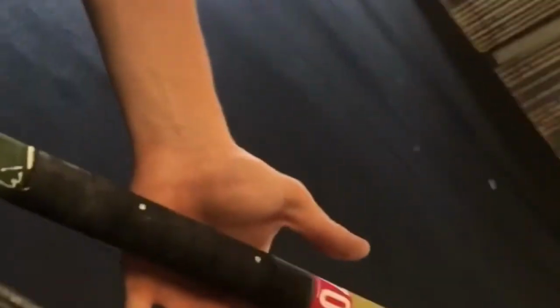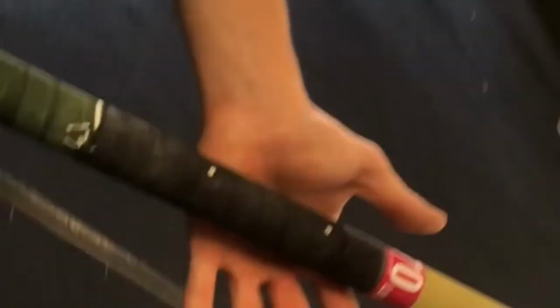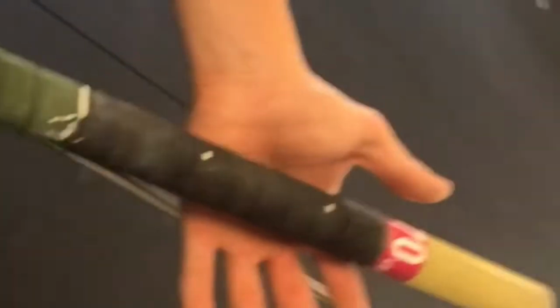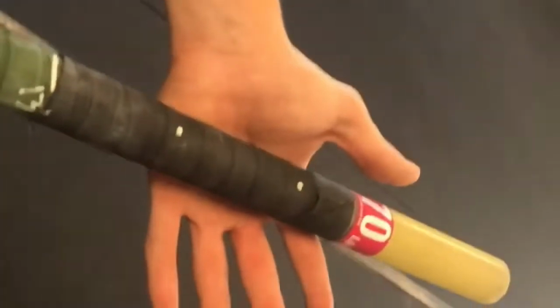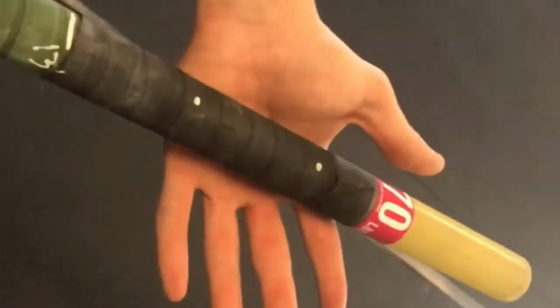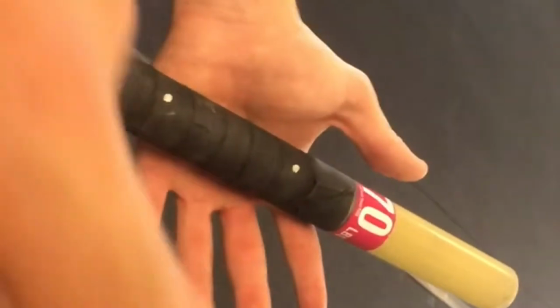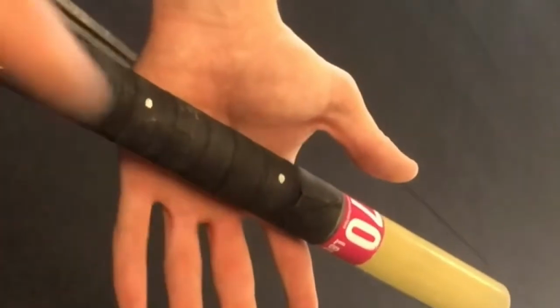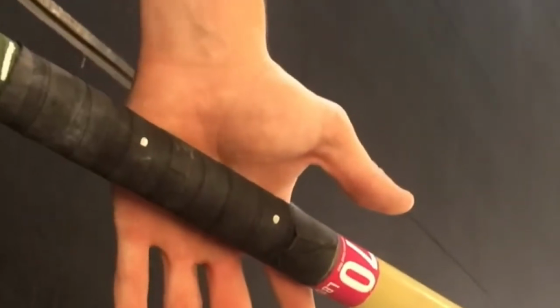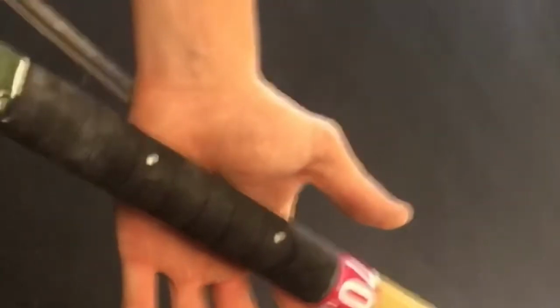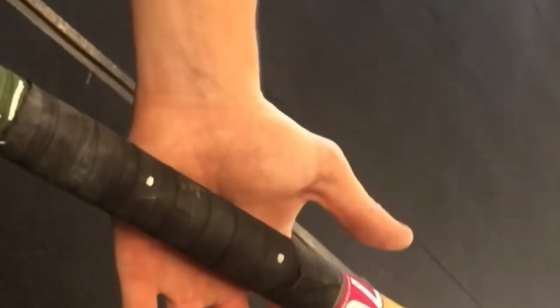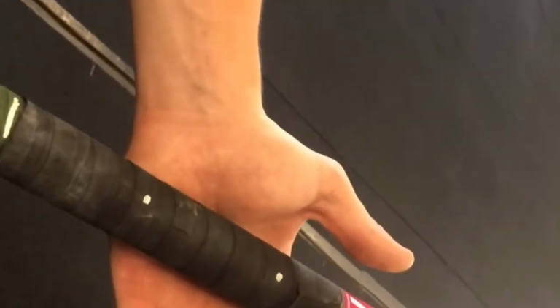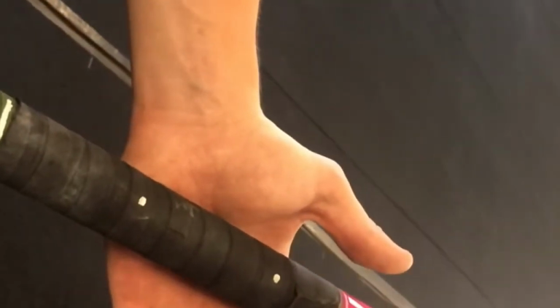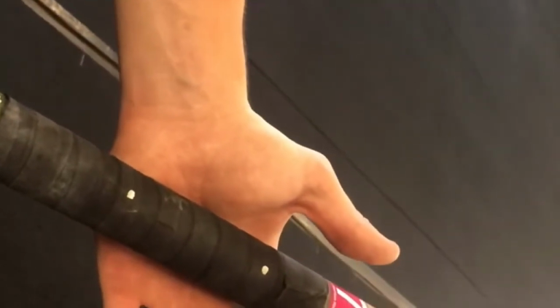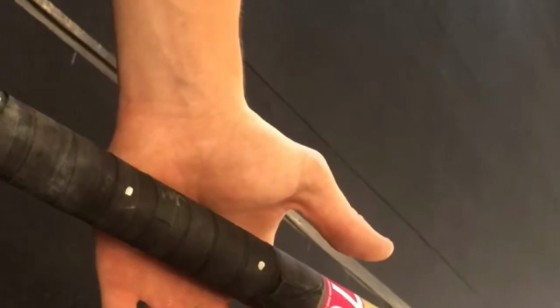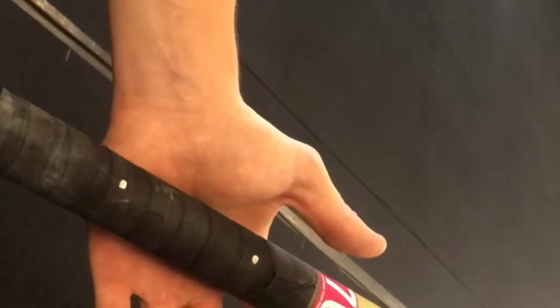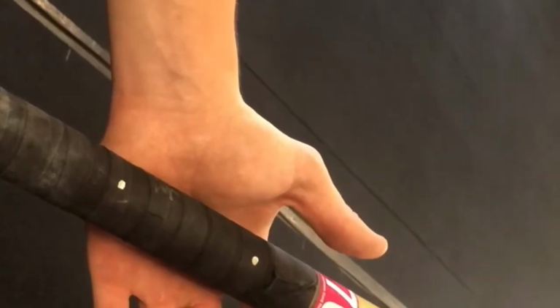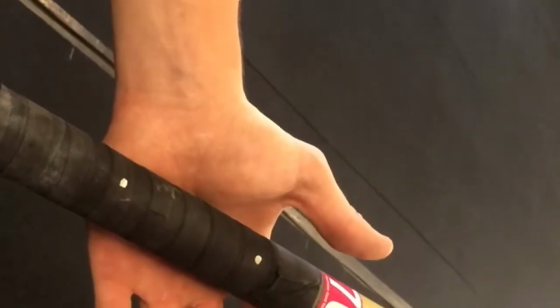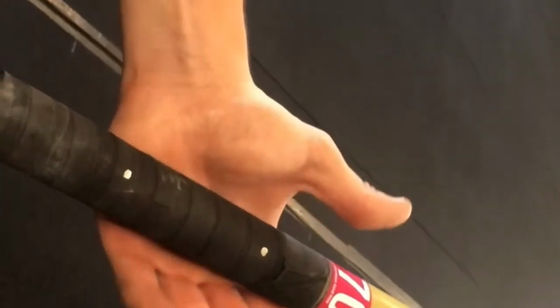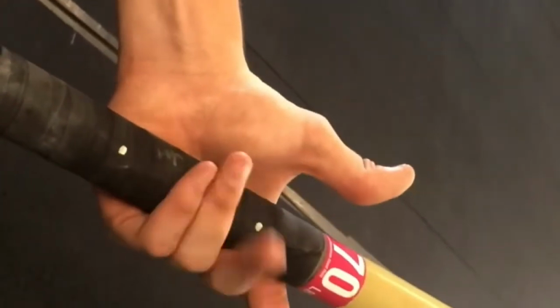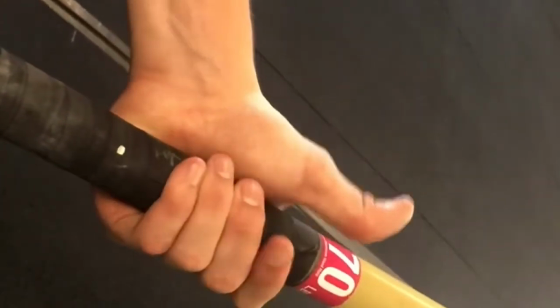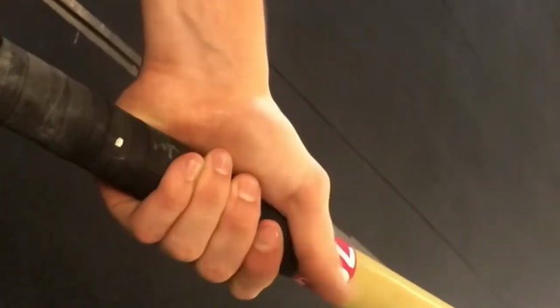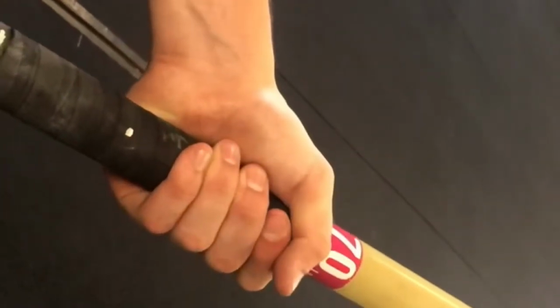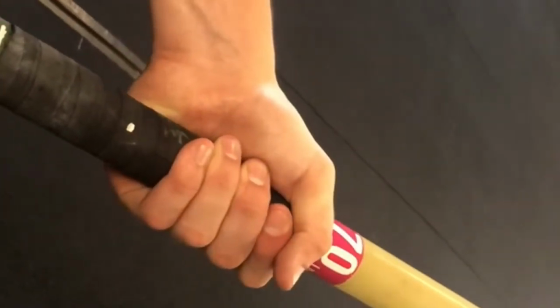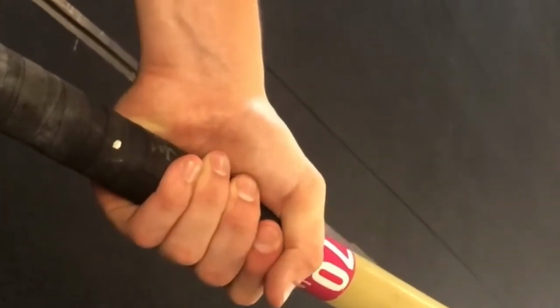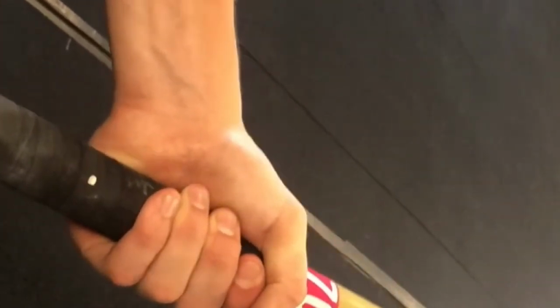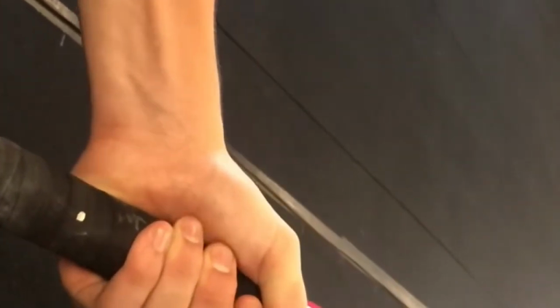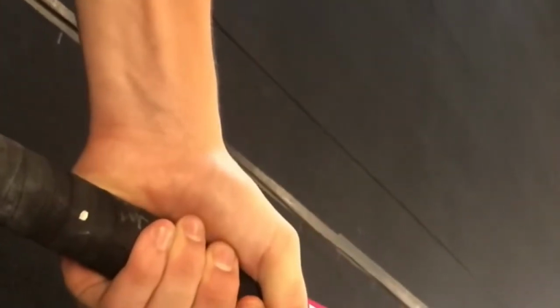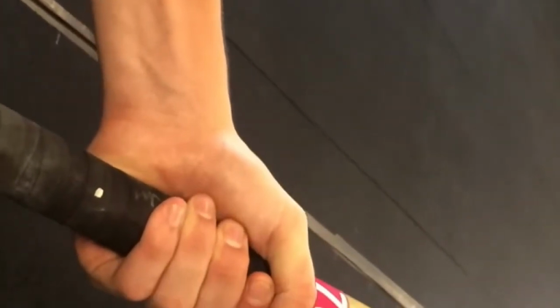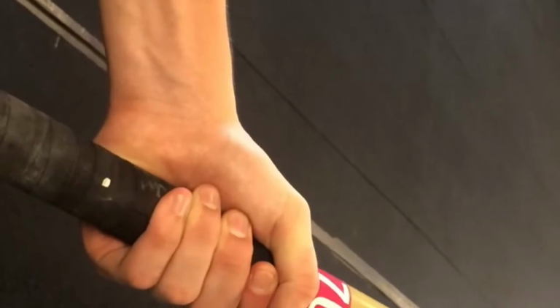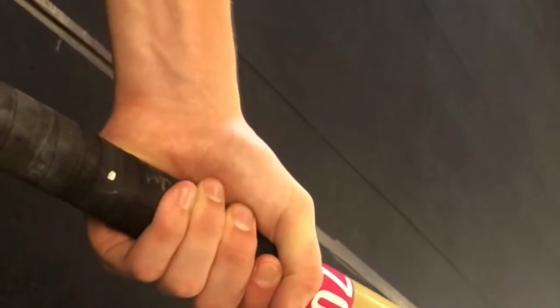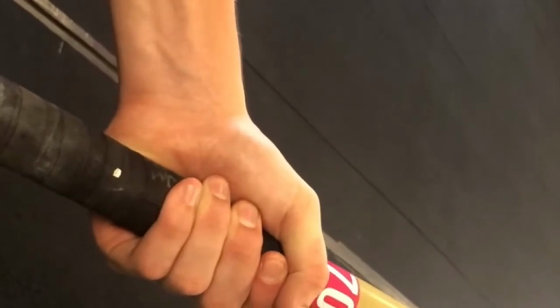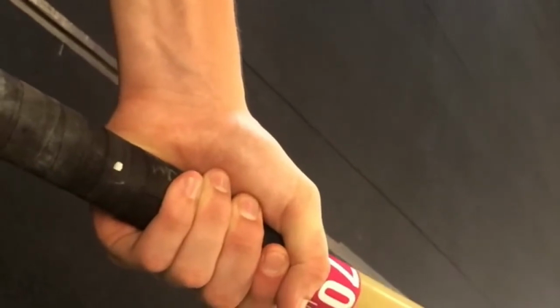First, we're going to show you what people mistakenly do. Sometimes they let the pole go diagonally across their palm, which is going to end up not giving you a tight grip, and it's going to be hard to wrap your thumb around your fingers.